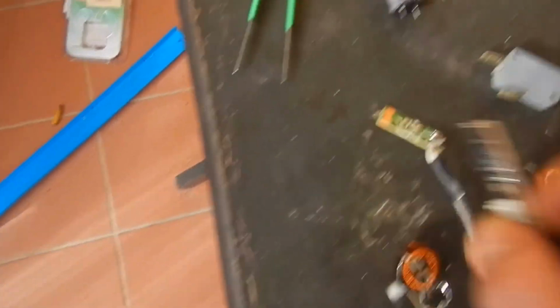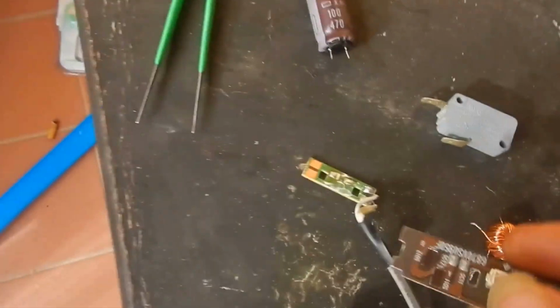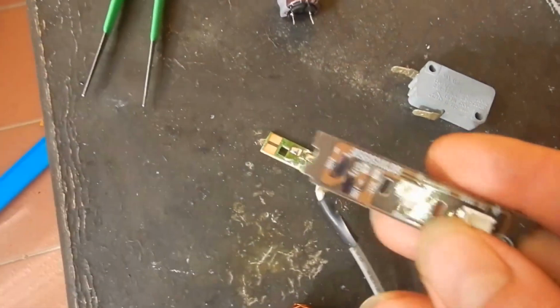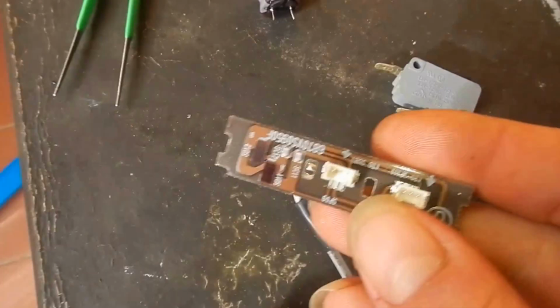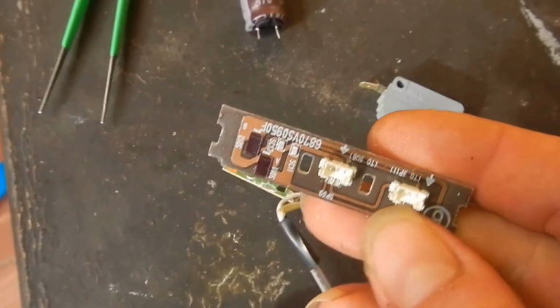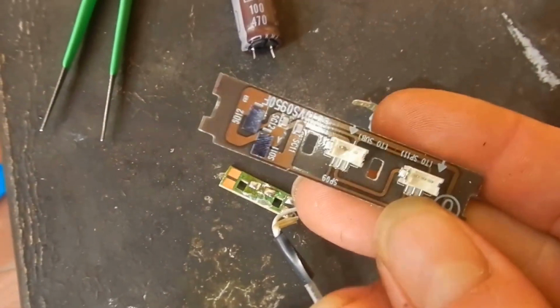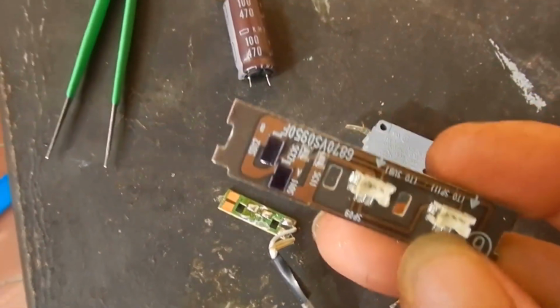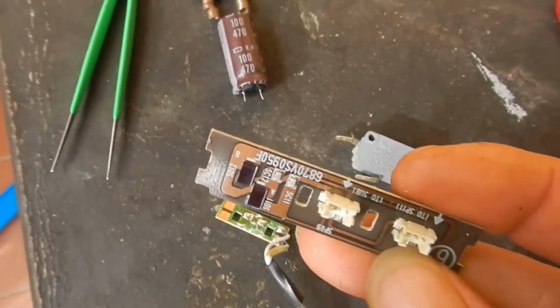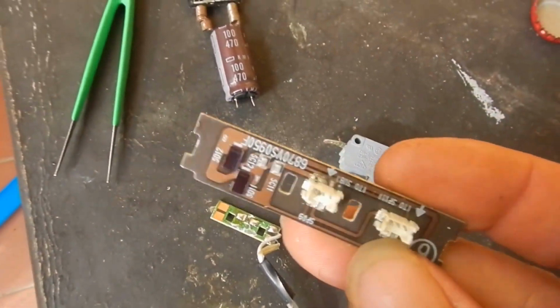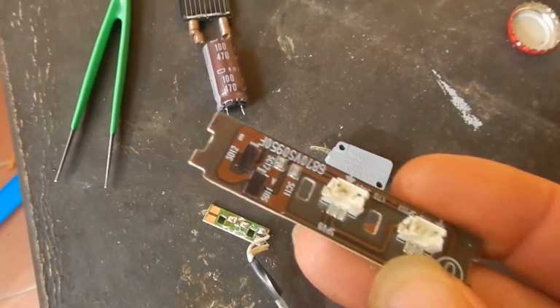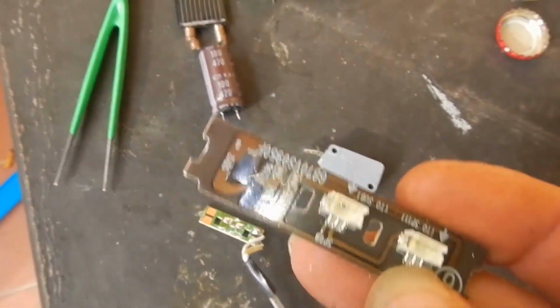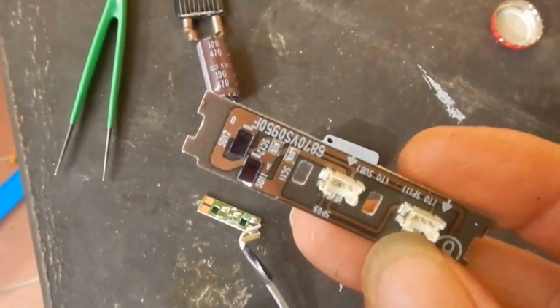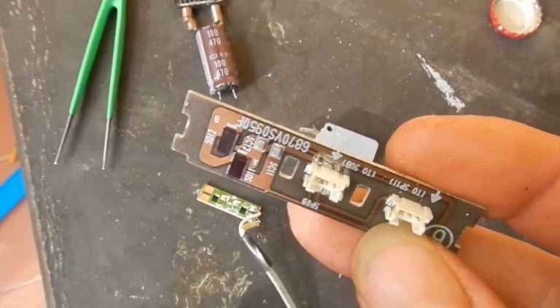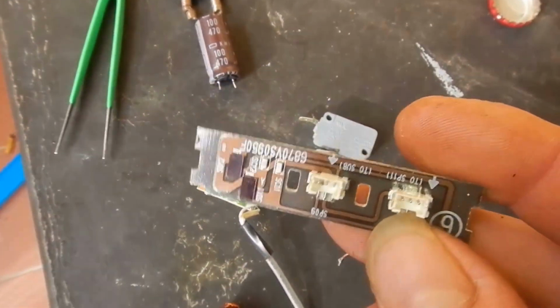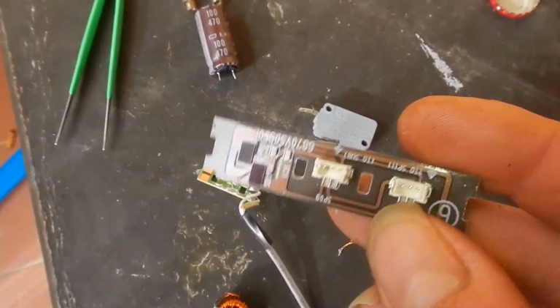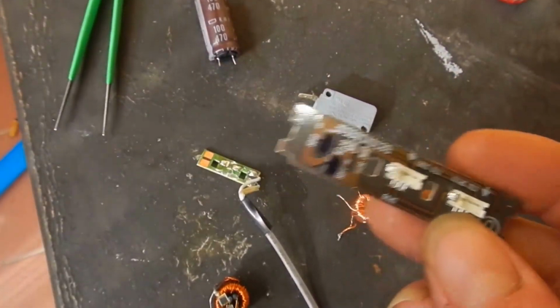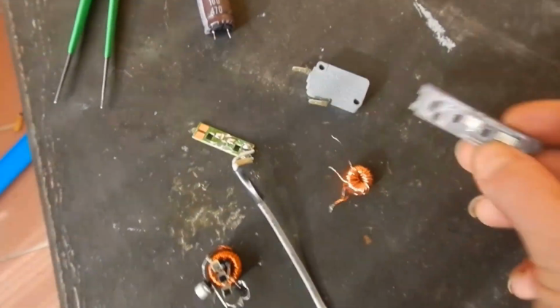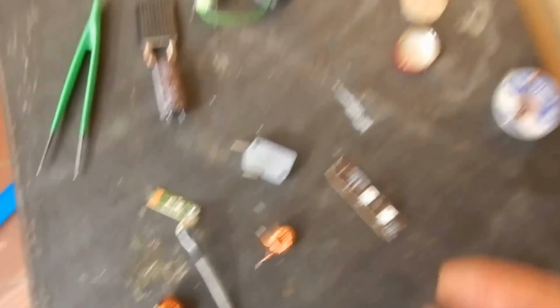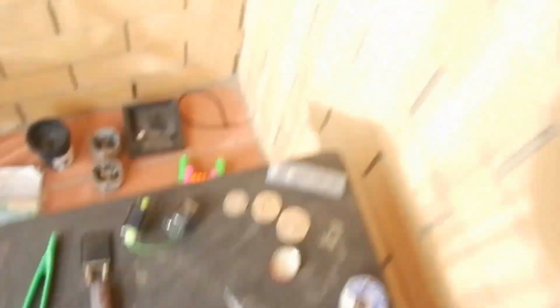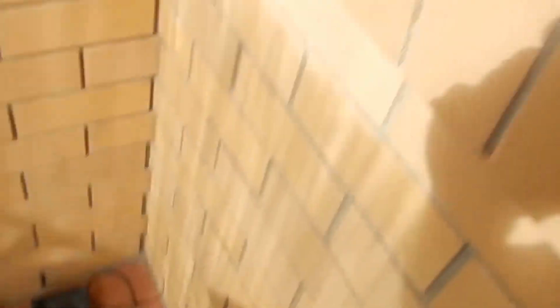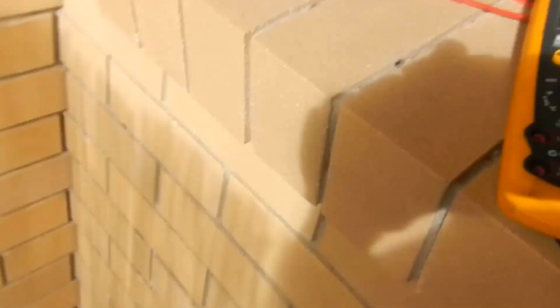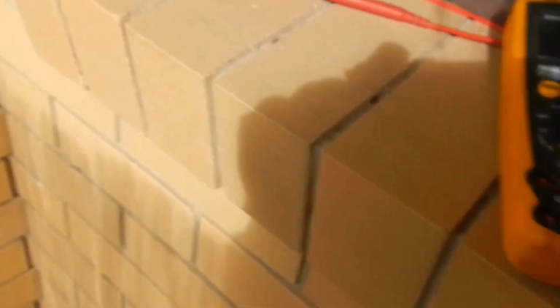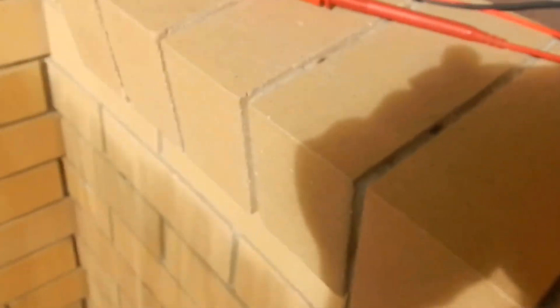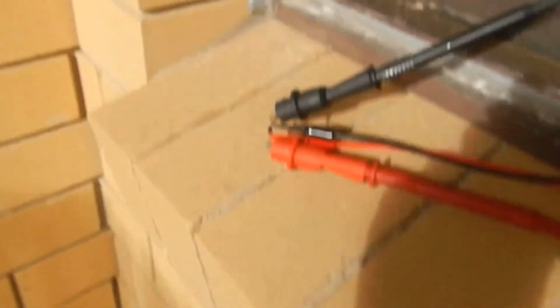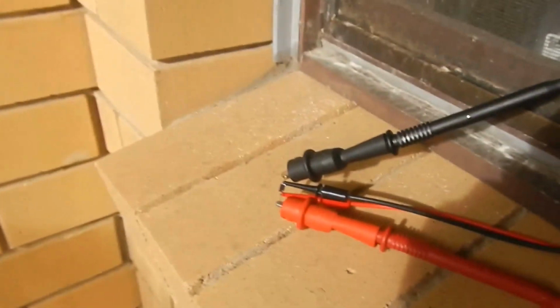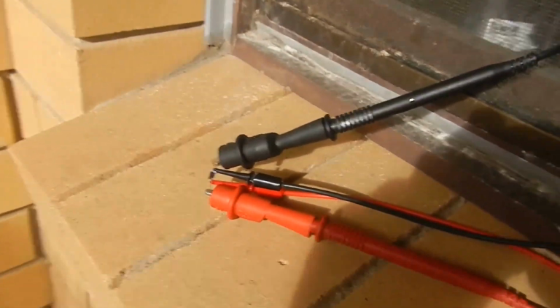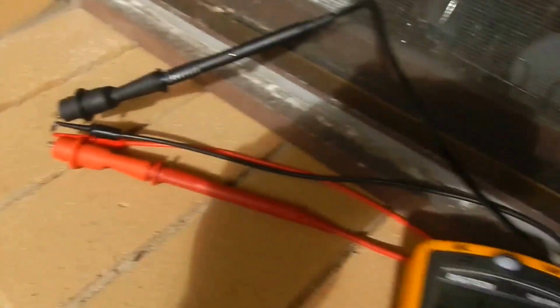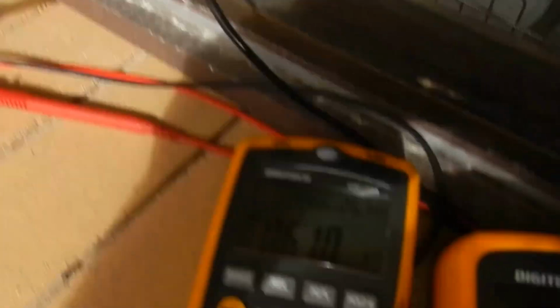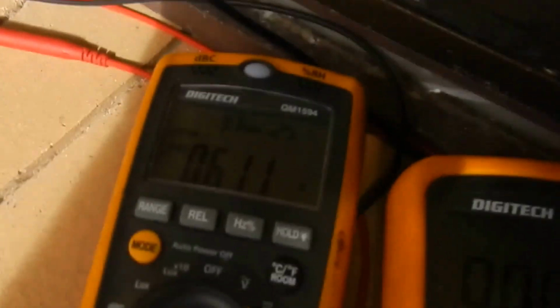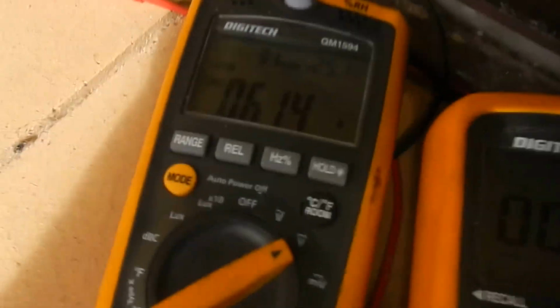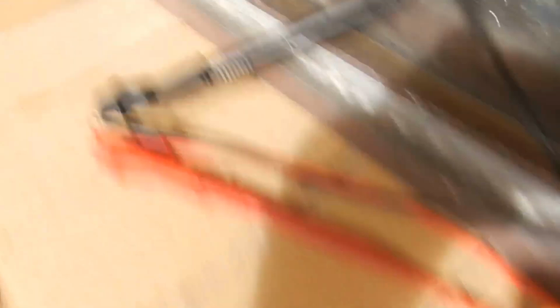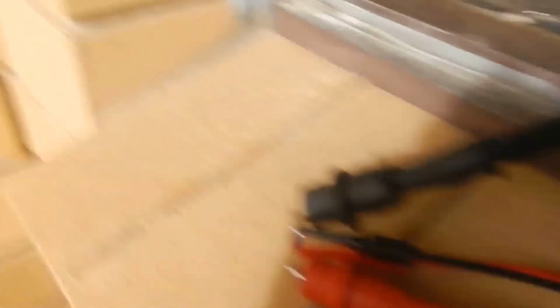I actually had two TVs that had these, and this is from the other one — and these ones are a bit different. They're a bit odd, and the sun's faded away a bit here, but I'm showing volts off this one here.